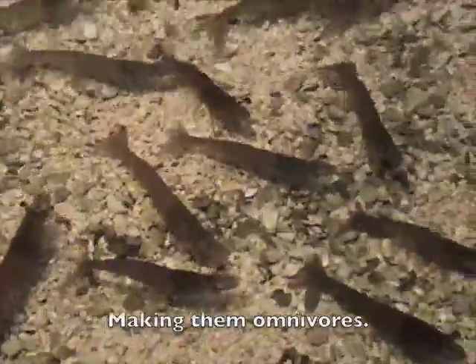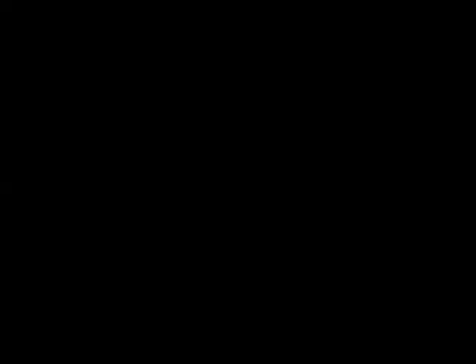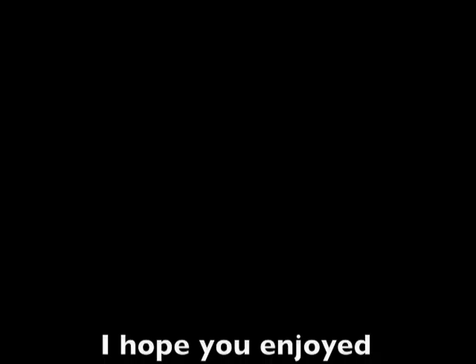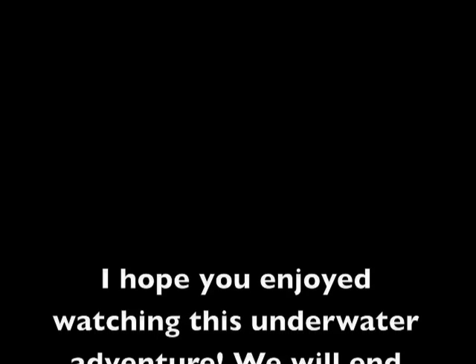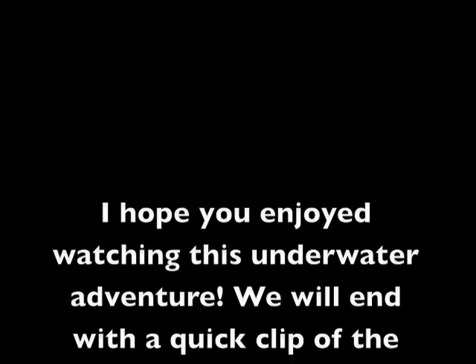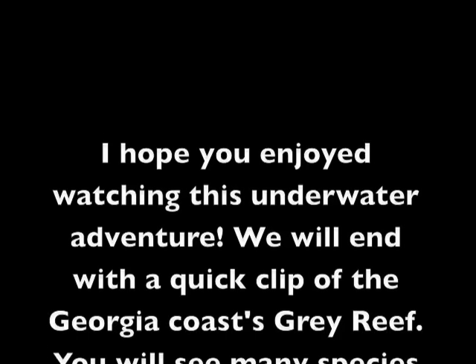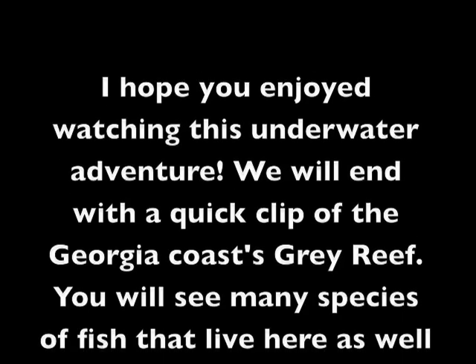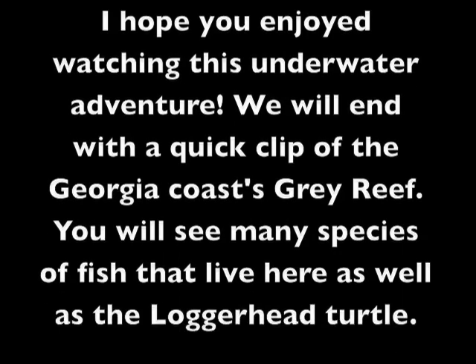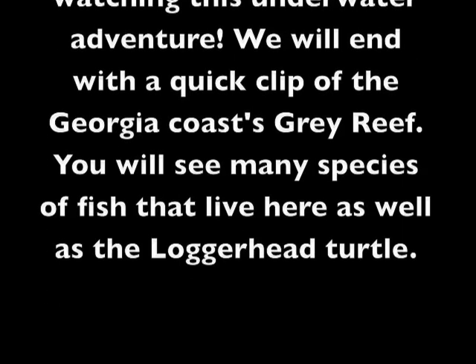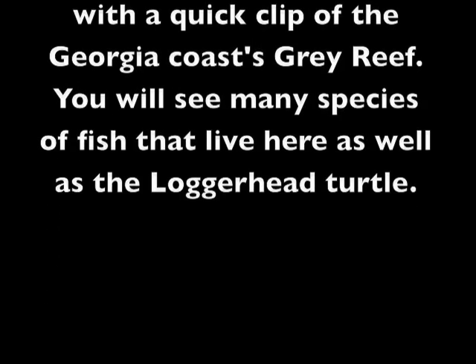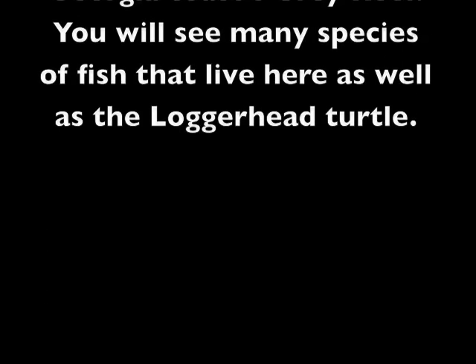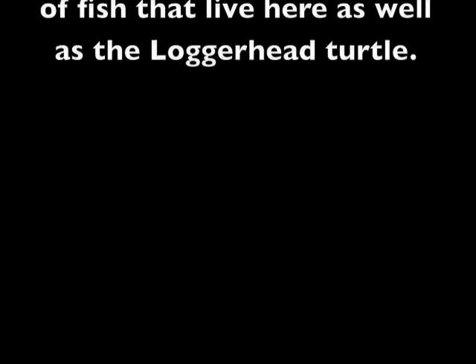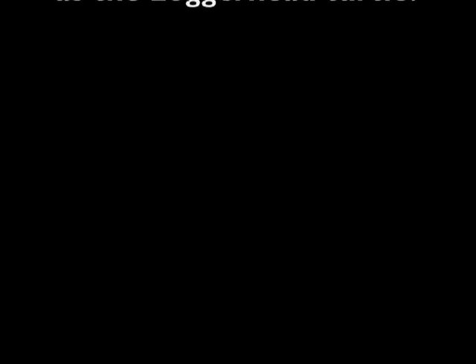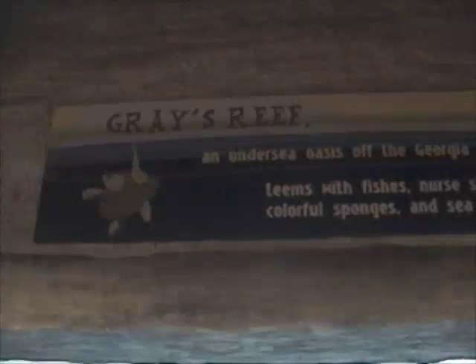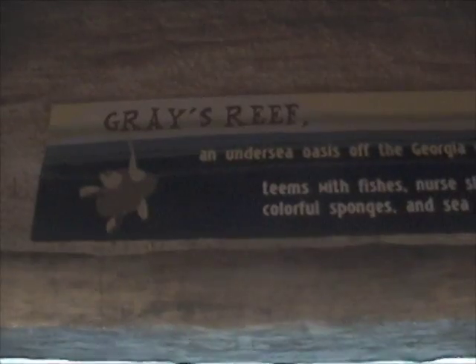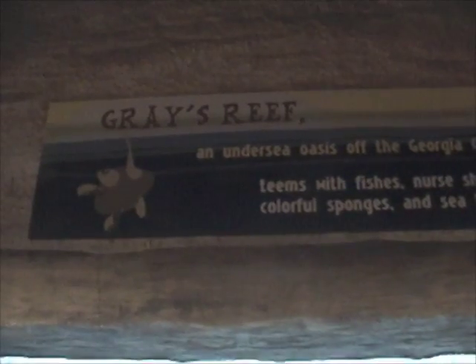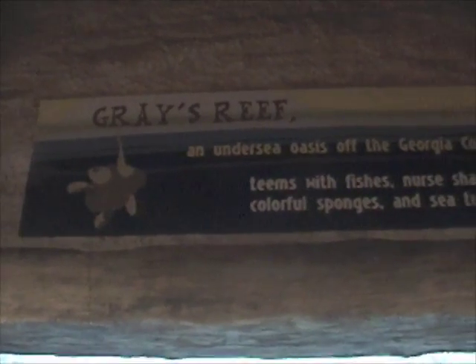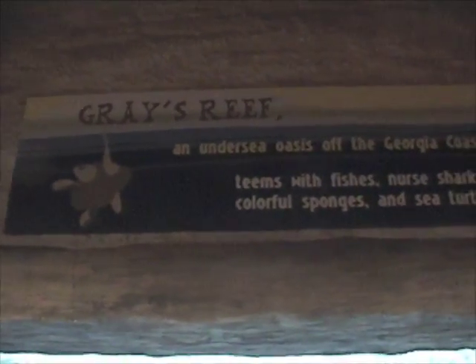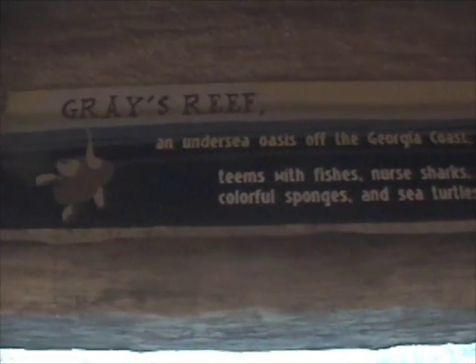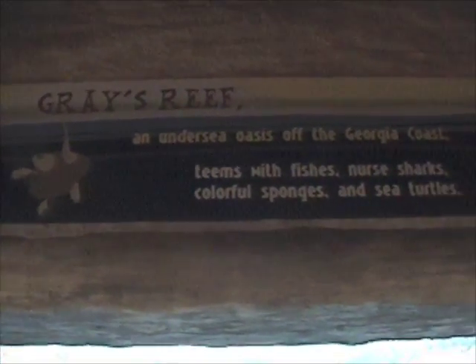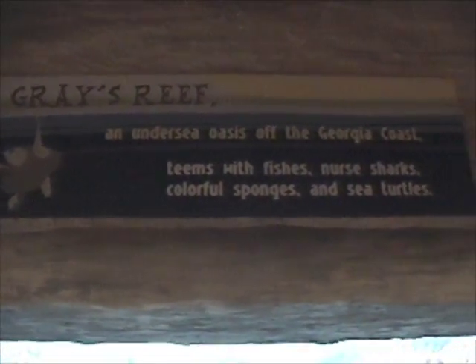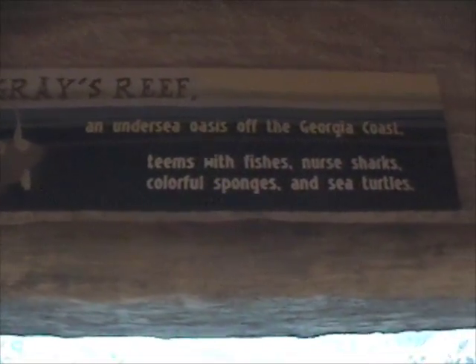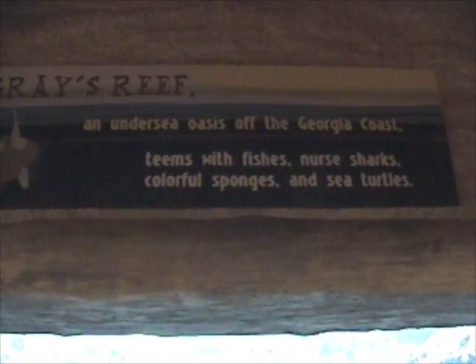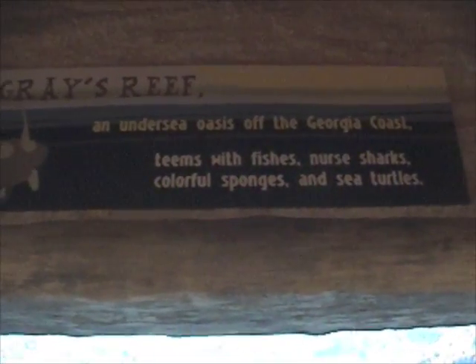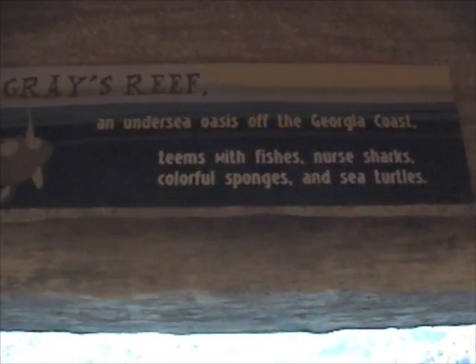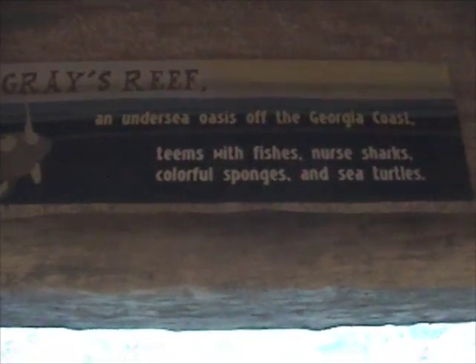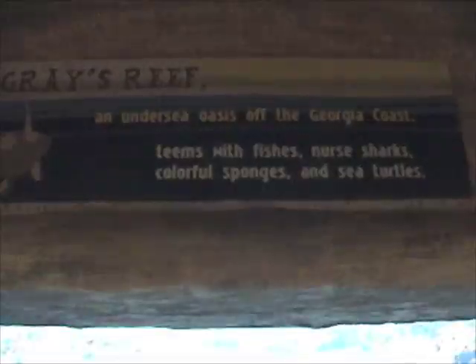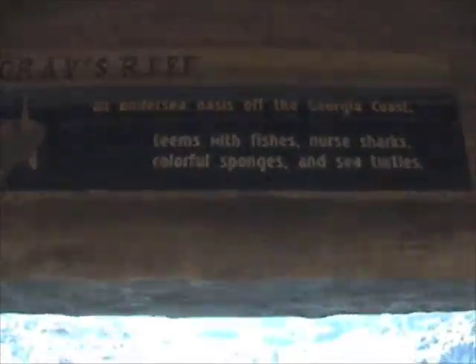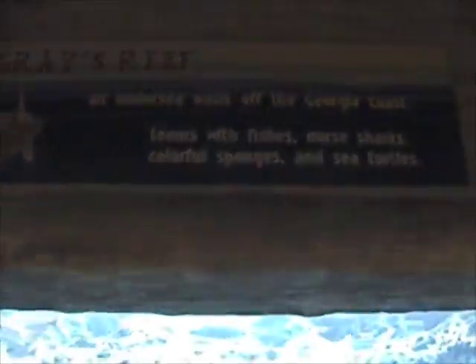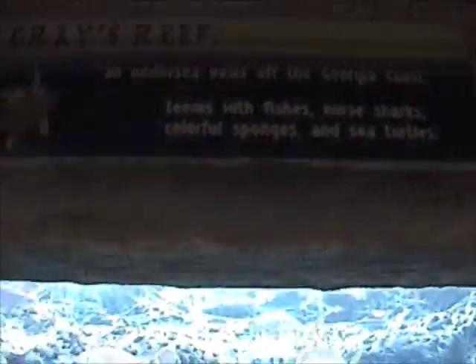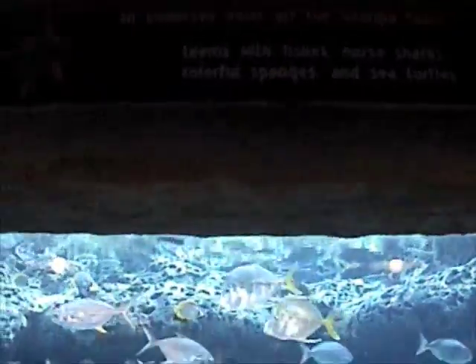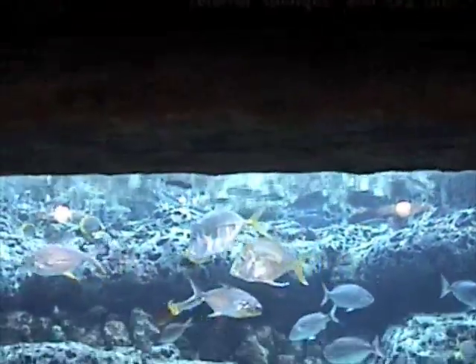I hope you enjoyed watching this underwater adventure. We will end with a quick clip of the Georgia Coast's grey reef. You will see many species of fish that live here as well as the loggerhead turtle.